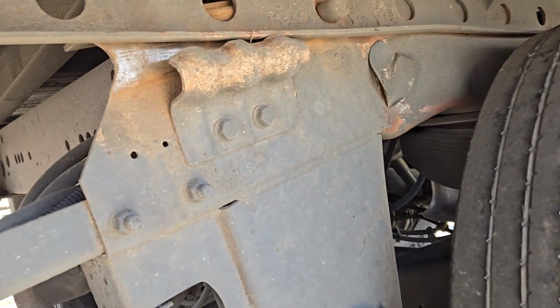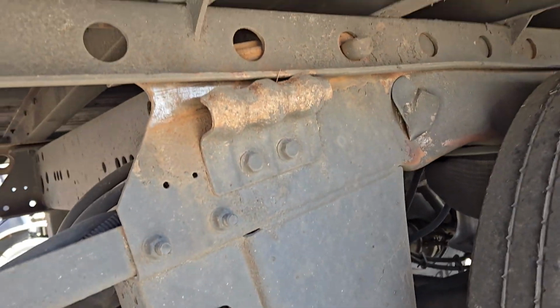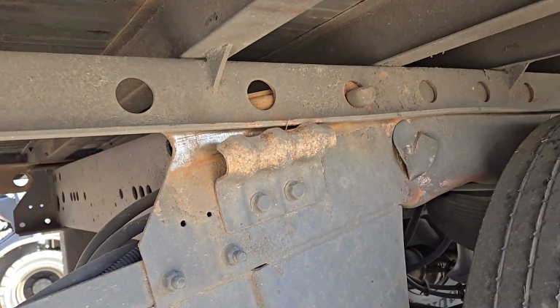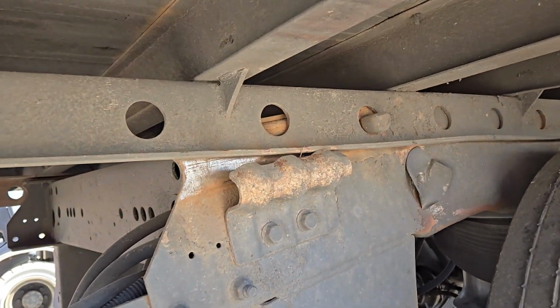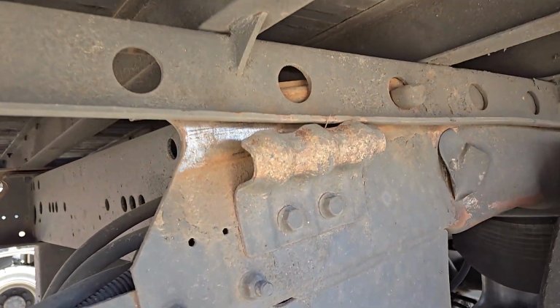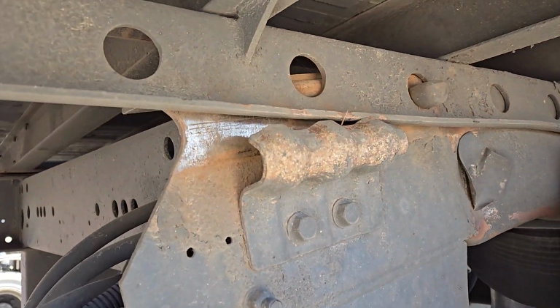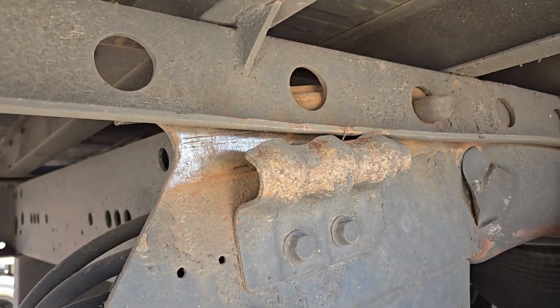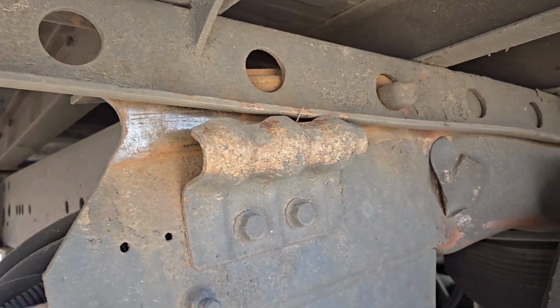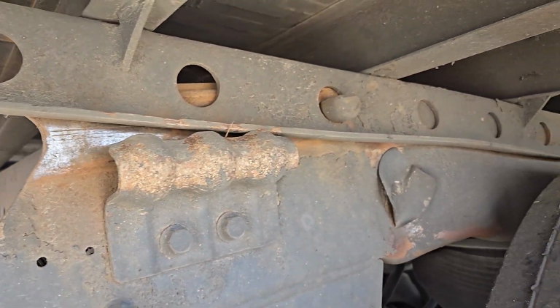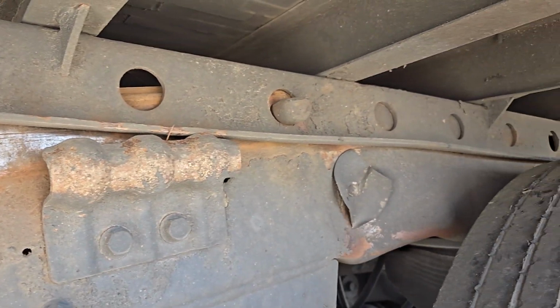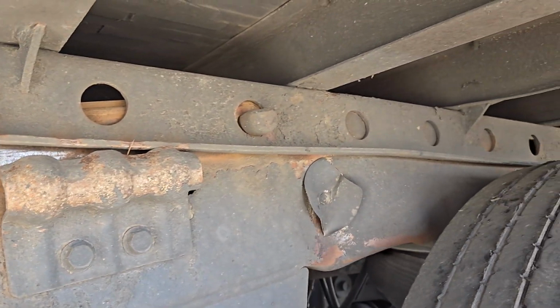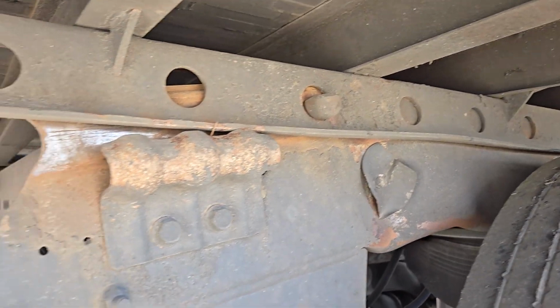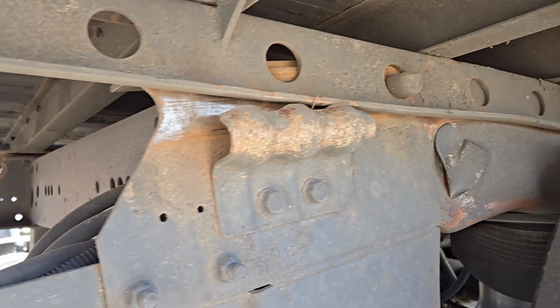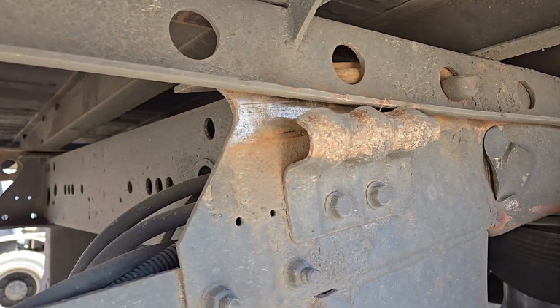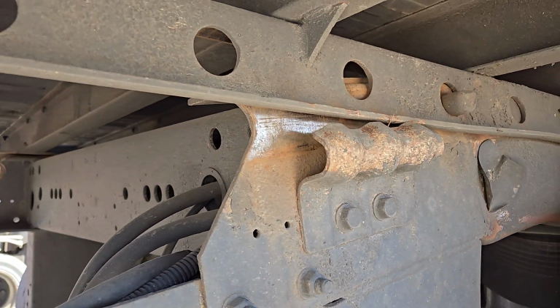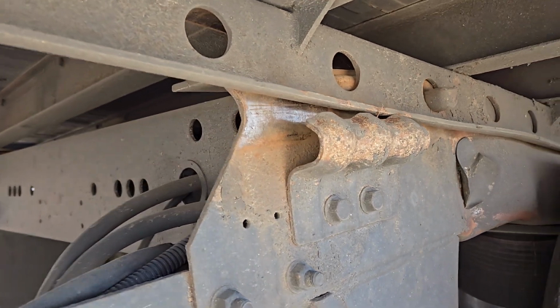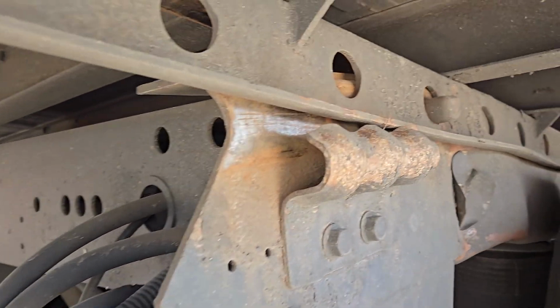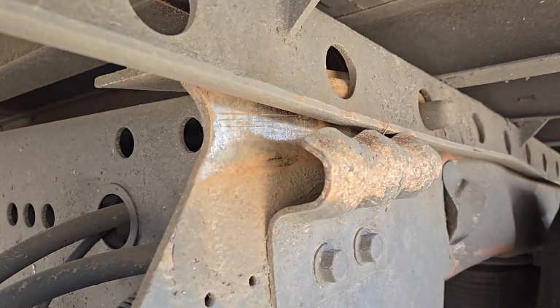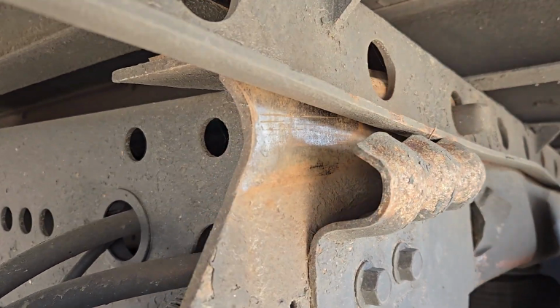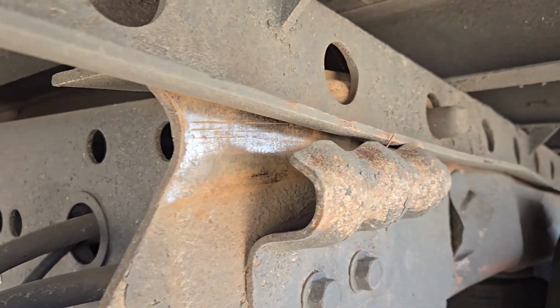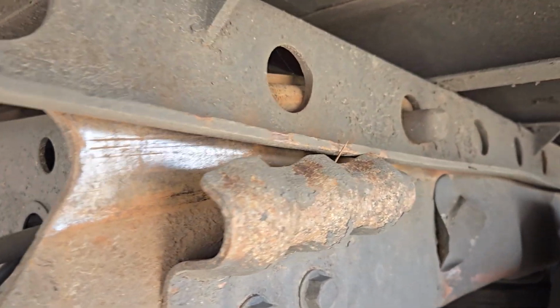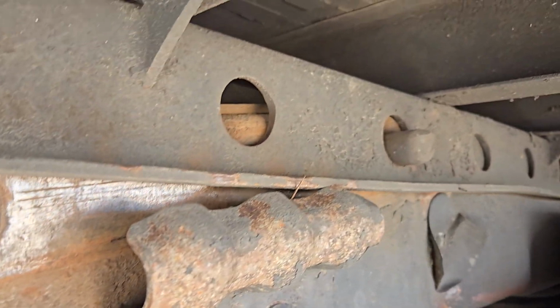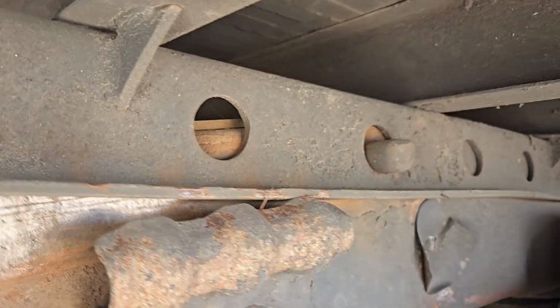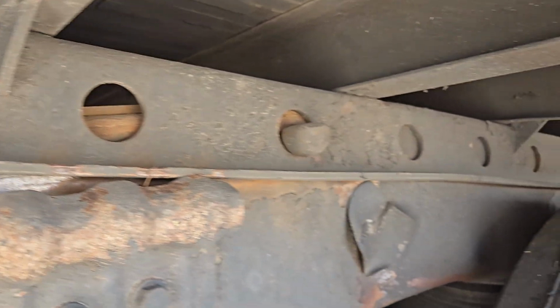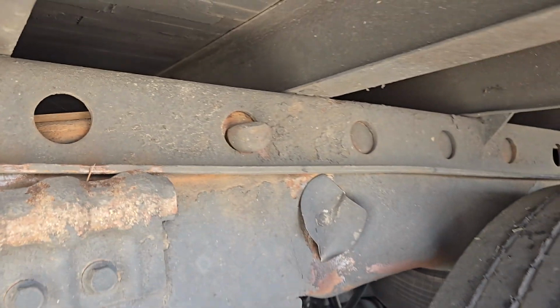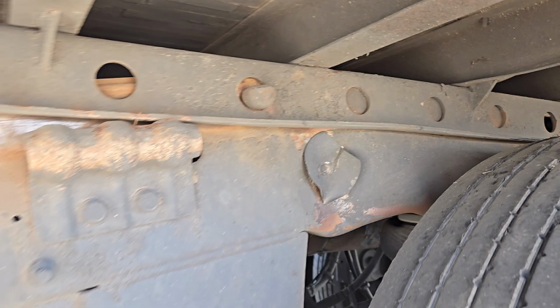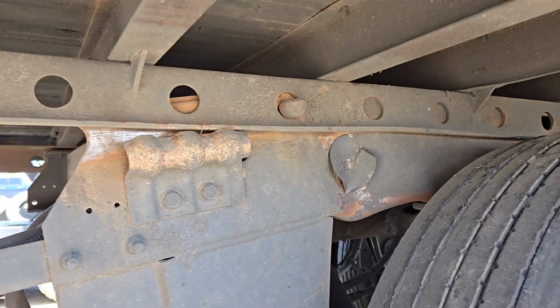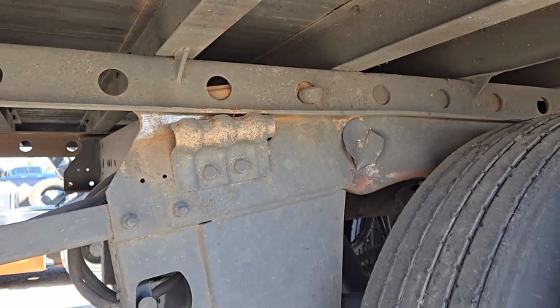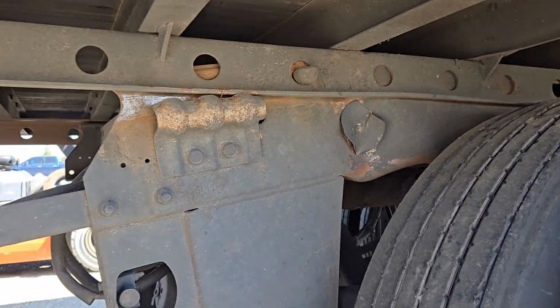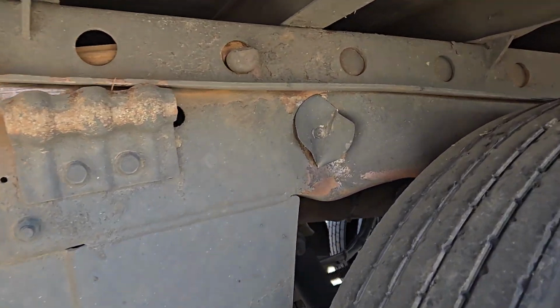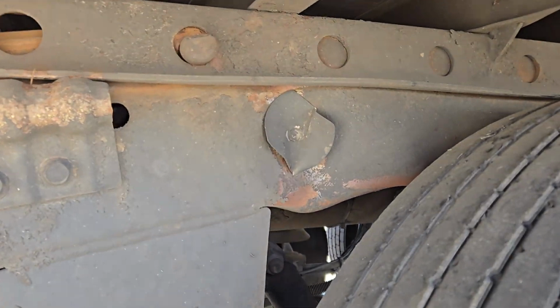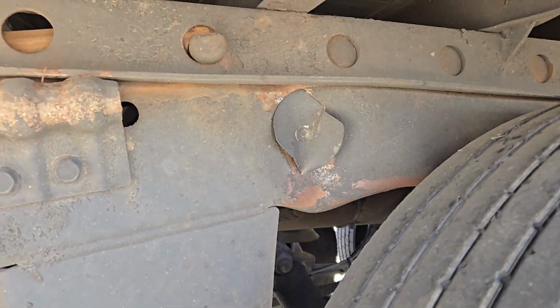All right, so here's what you see — this is what needs to be welded. The guy drove it all the way from LA. What you see on this side, you see that bend, see that crease right there?